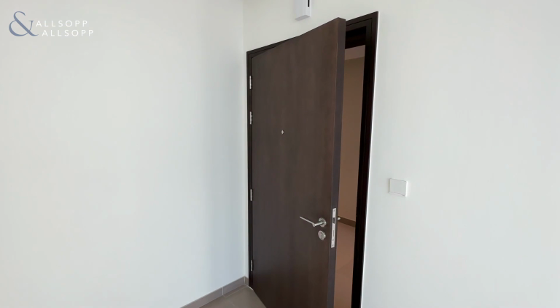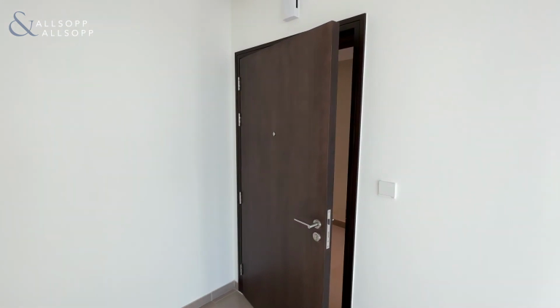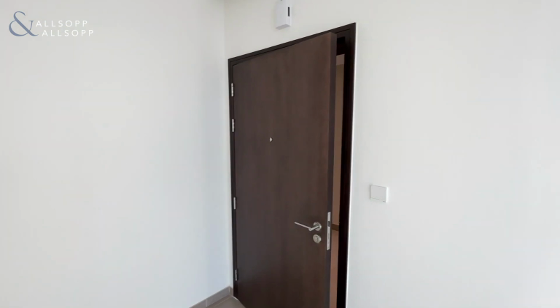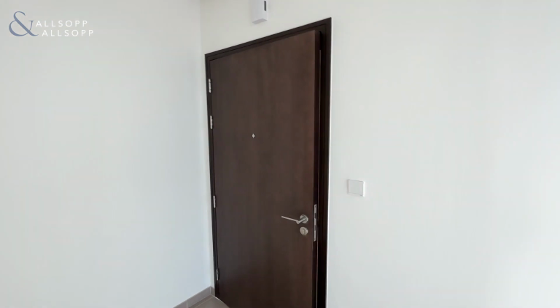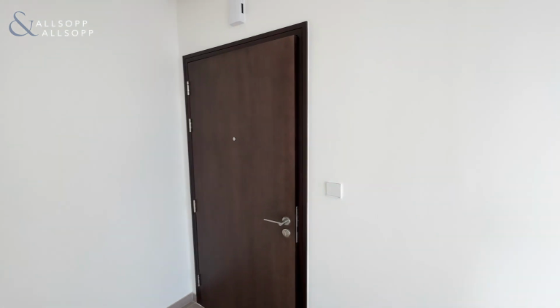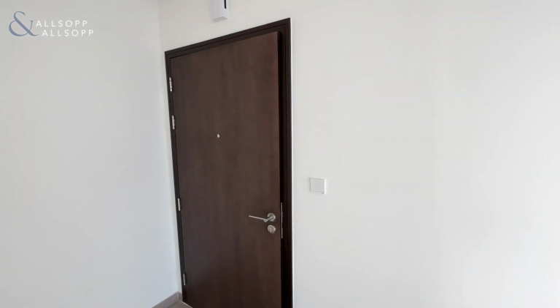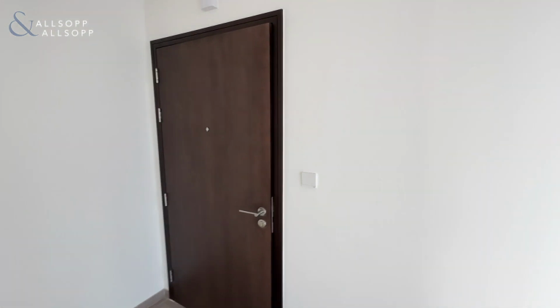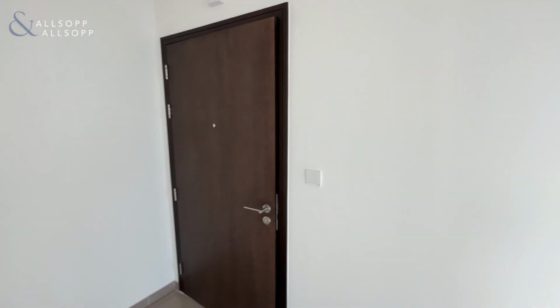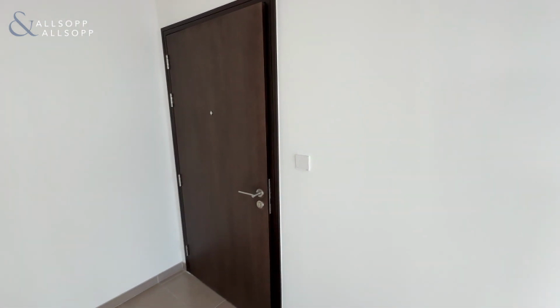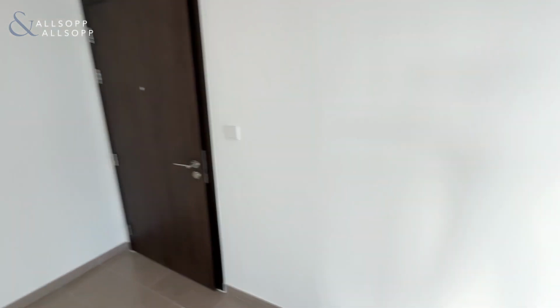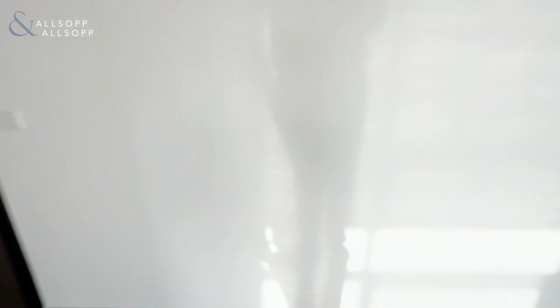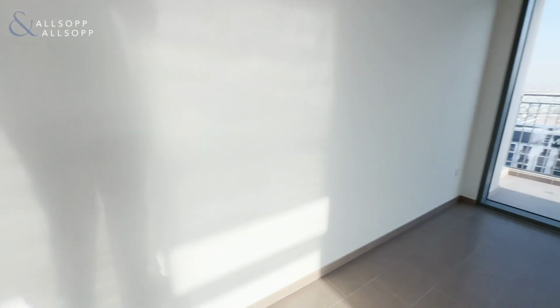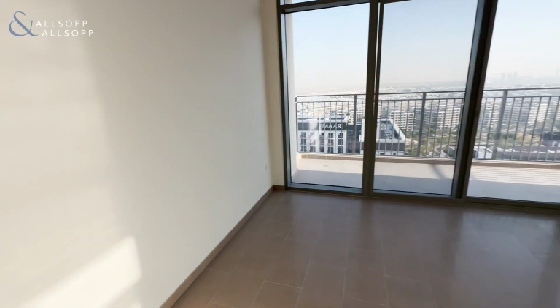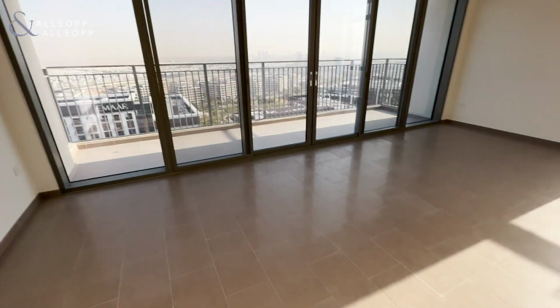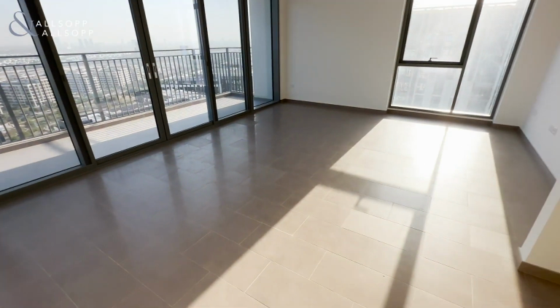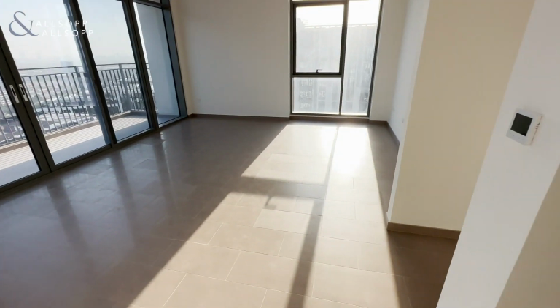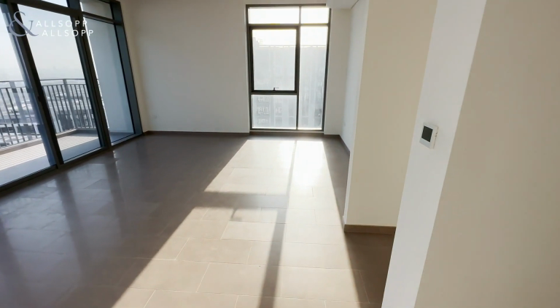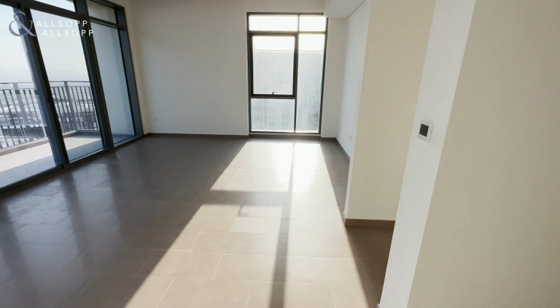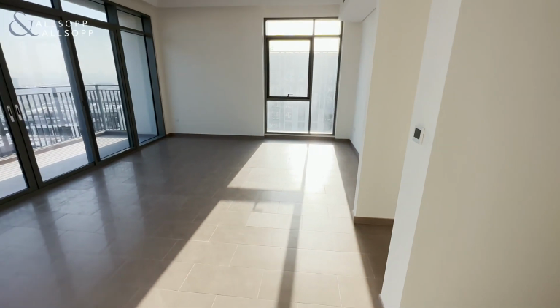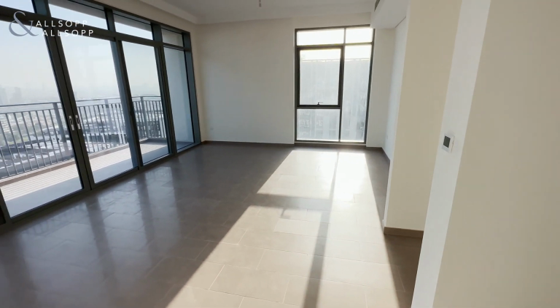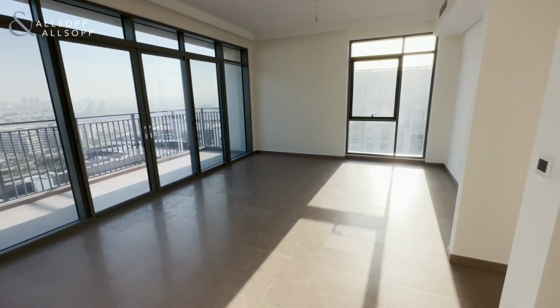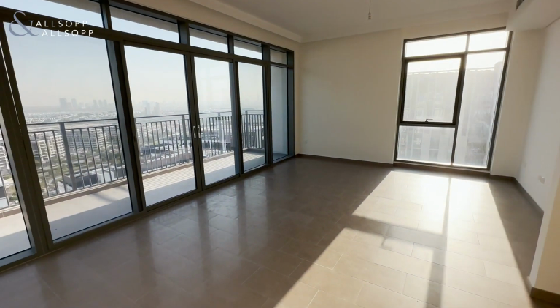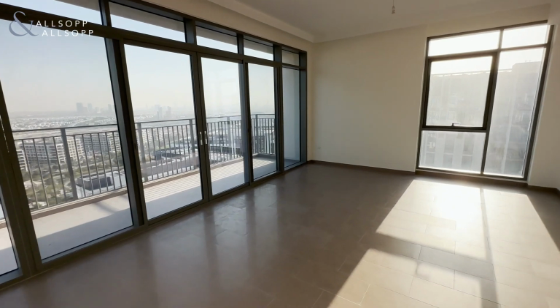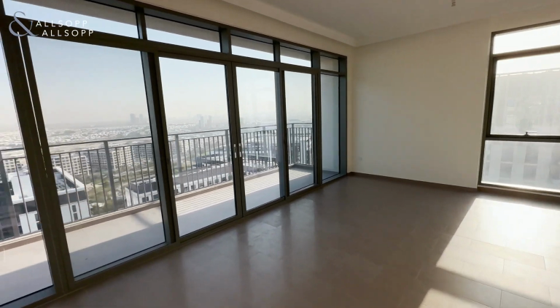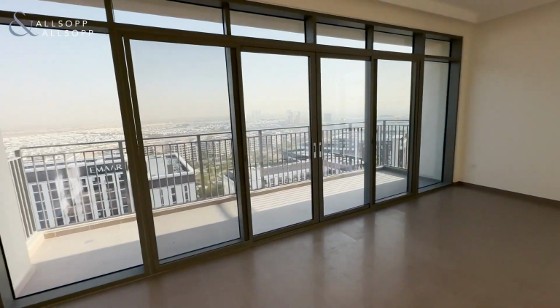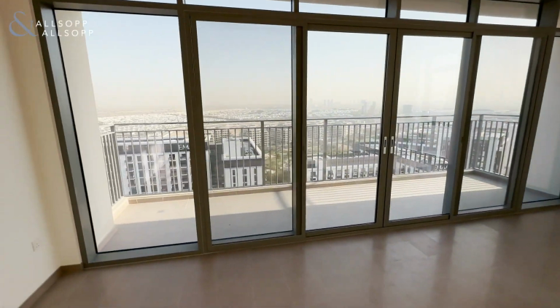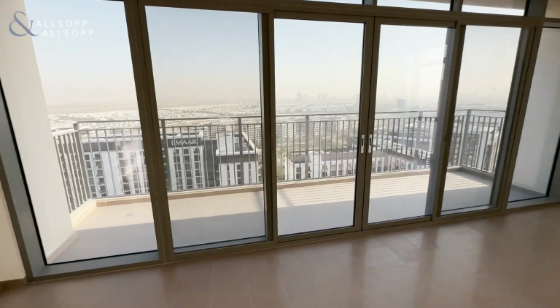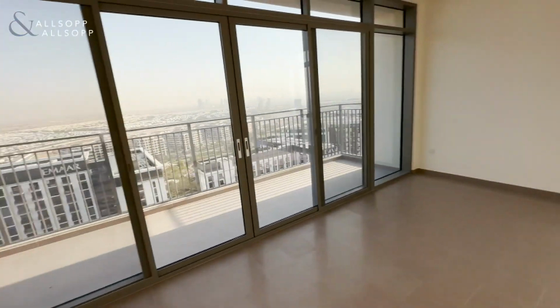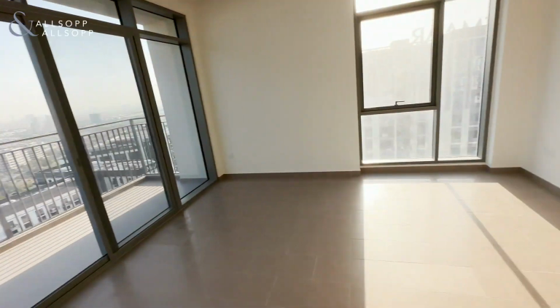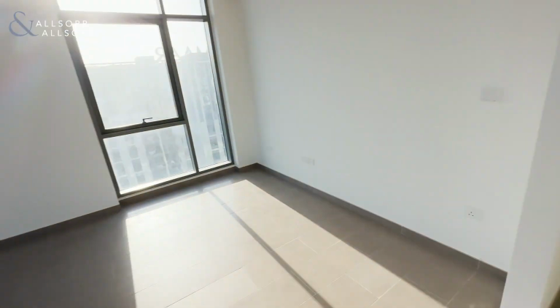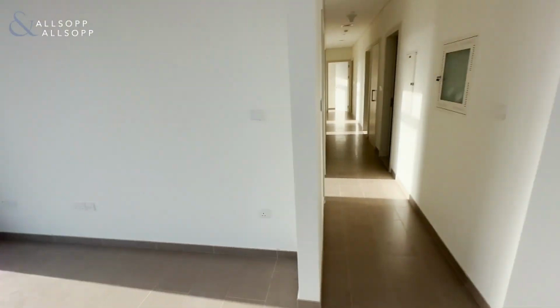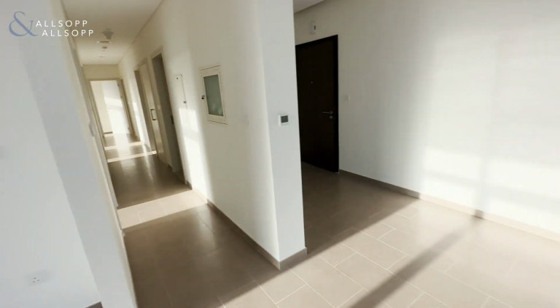Hello, so it's Jack from Allsop and Allsop. Today we have a 3-bed in Park Heights. We are on the 14th floor.